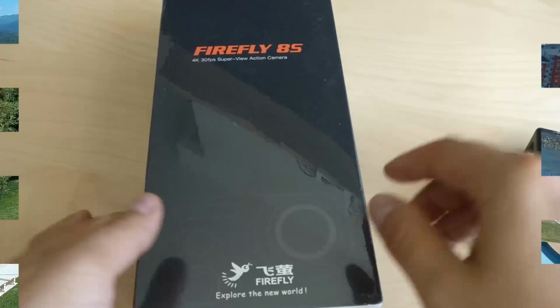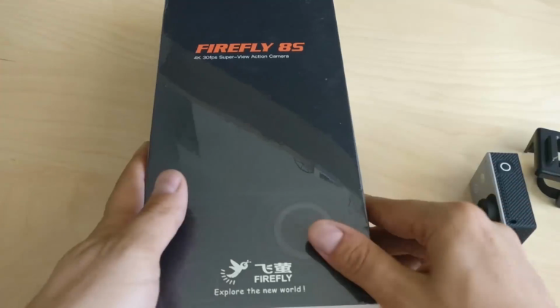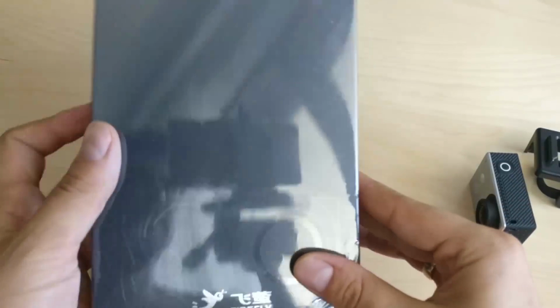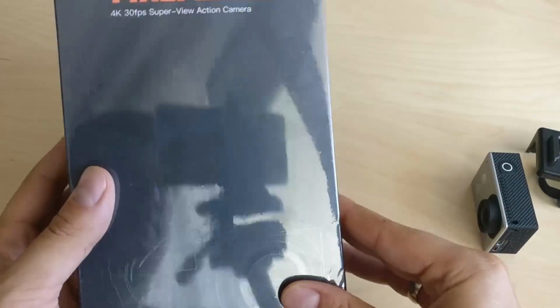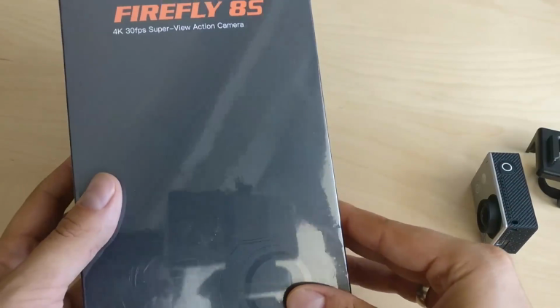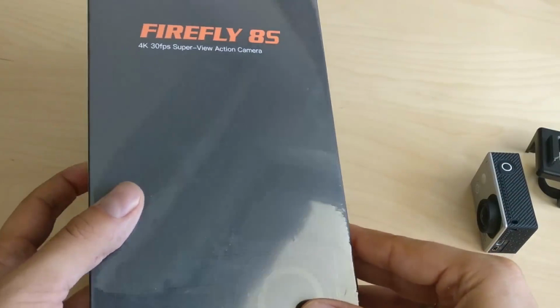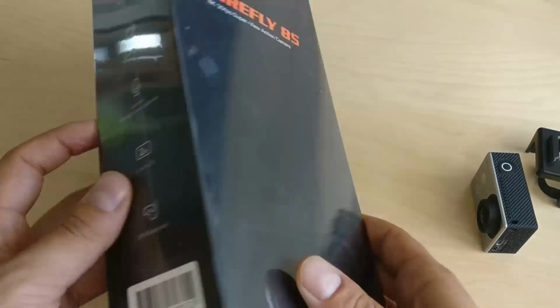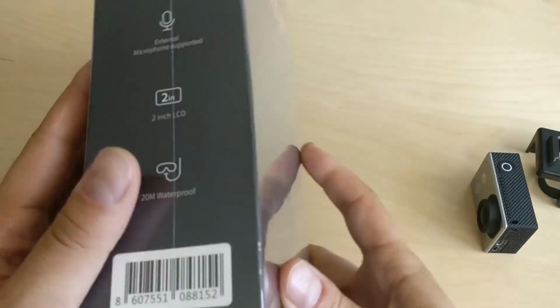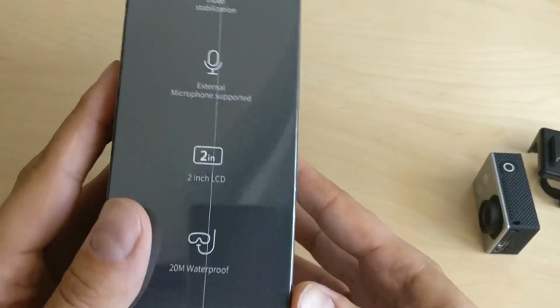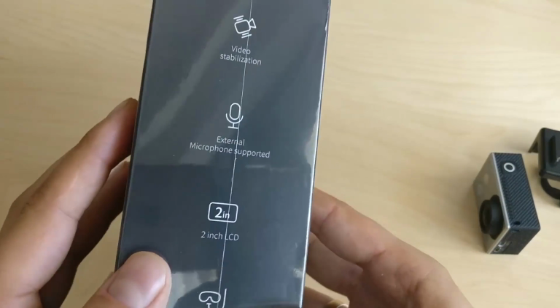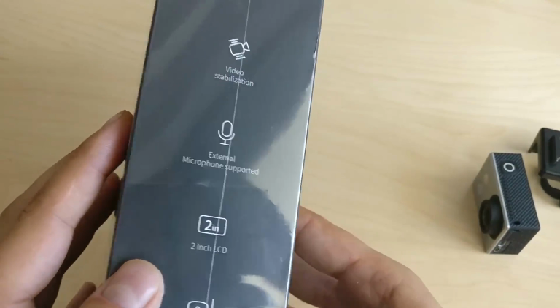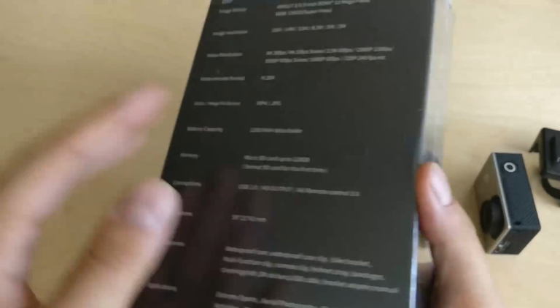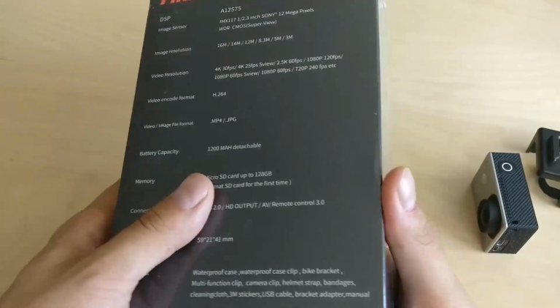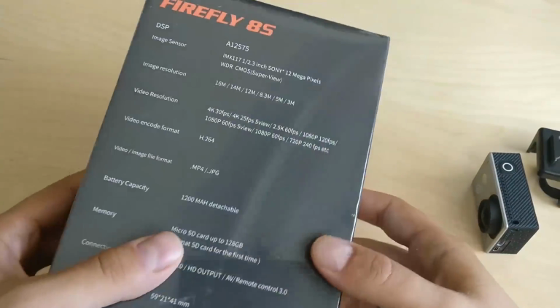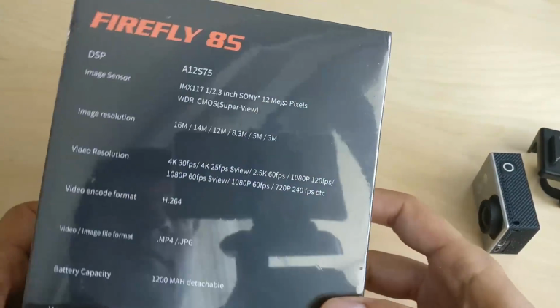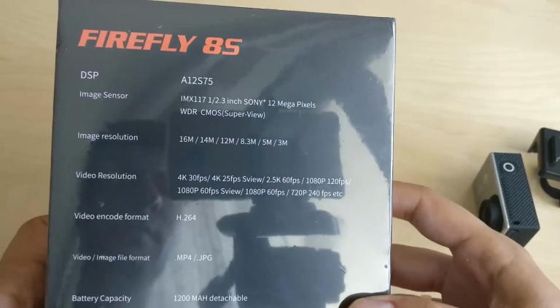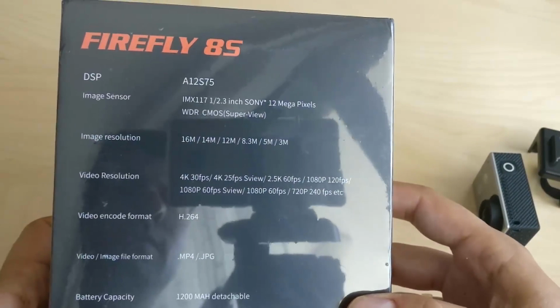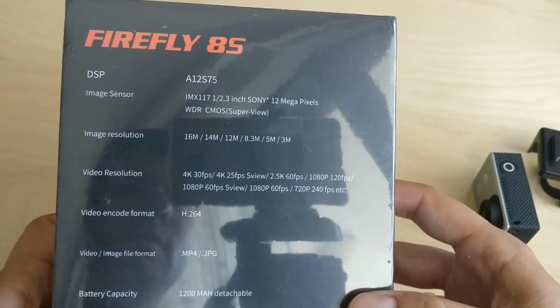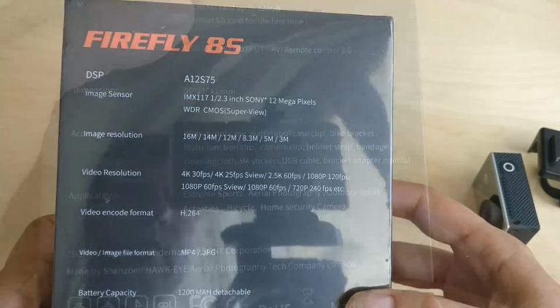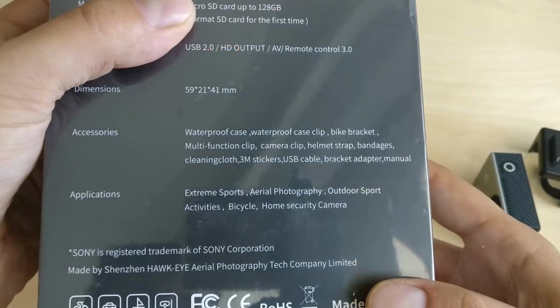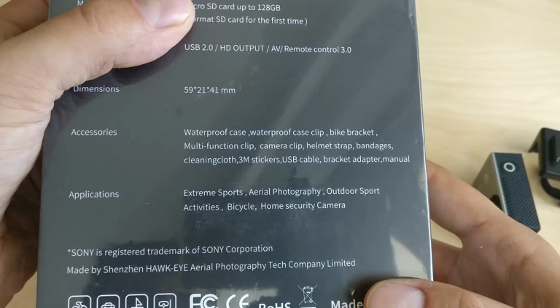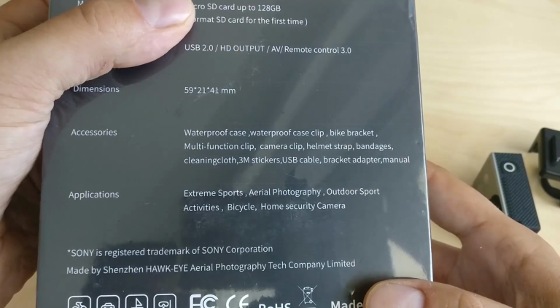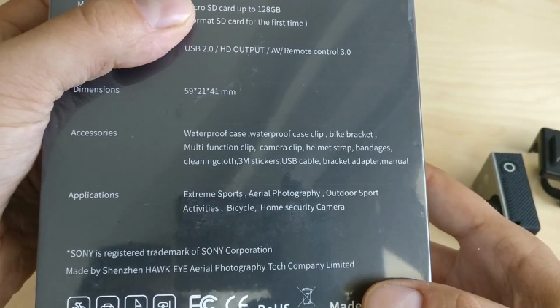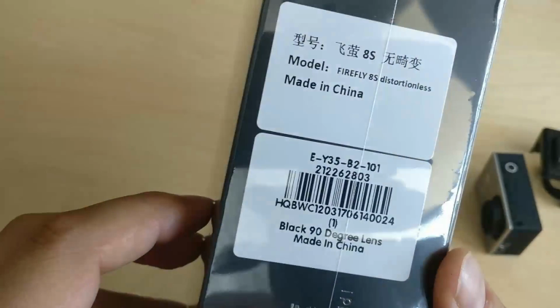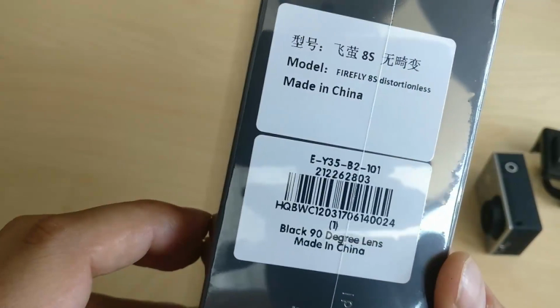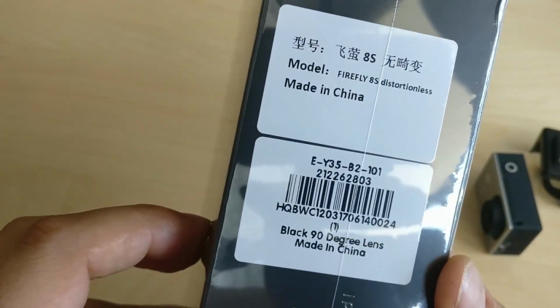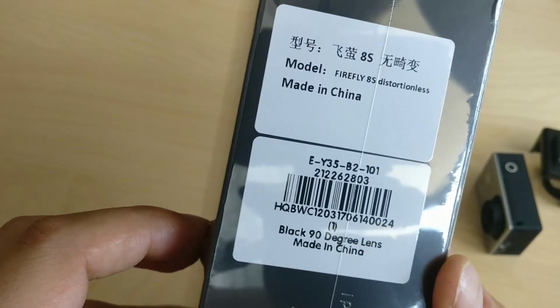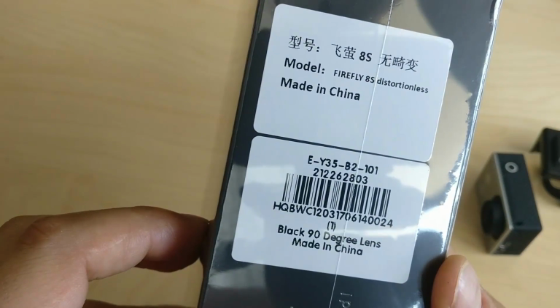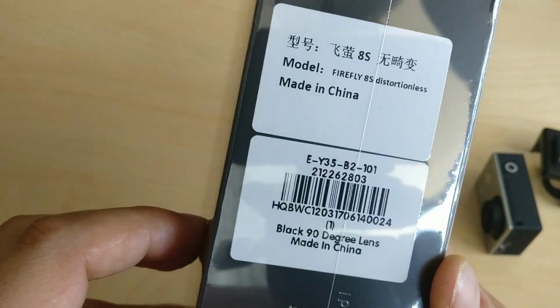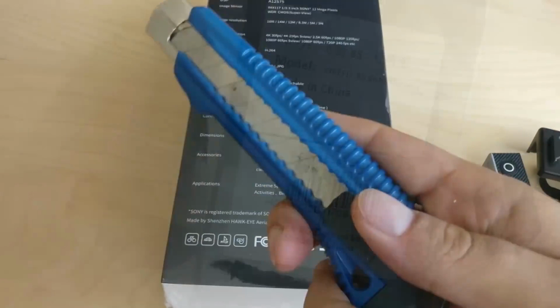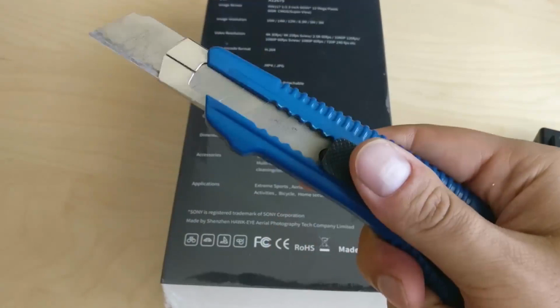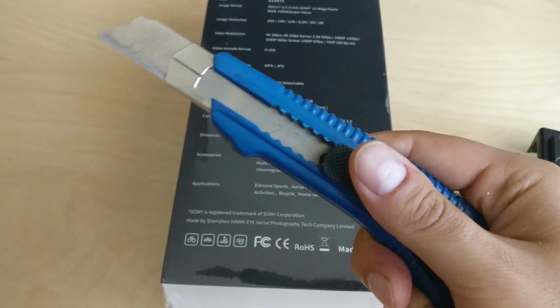The Firefly 8s is among the most tempting deals of 2017, and knowing its qualities it is easy to expect a lot from the special variation with the non-distortion lens.